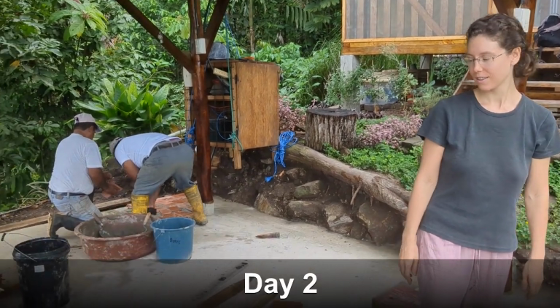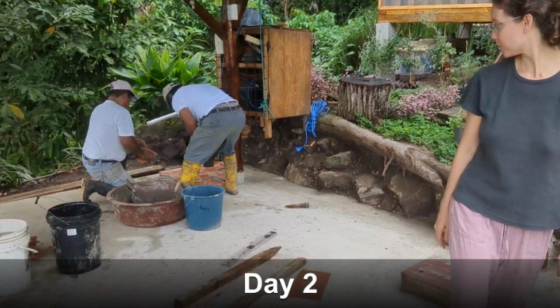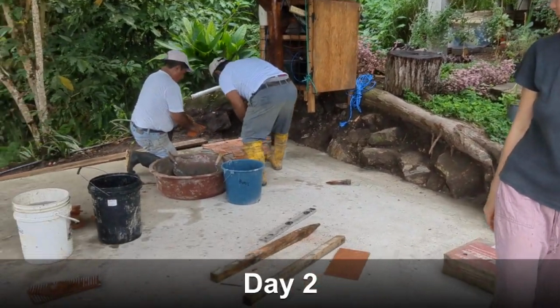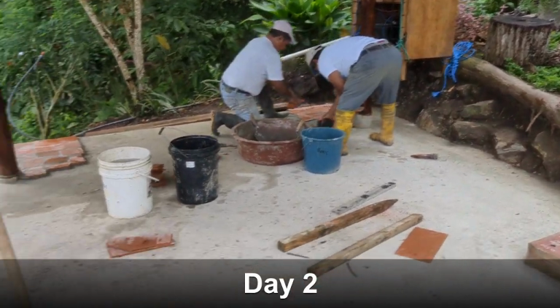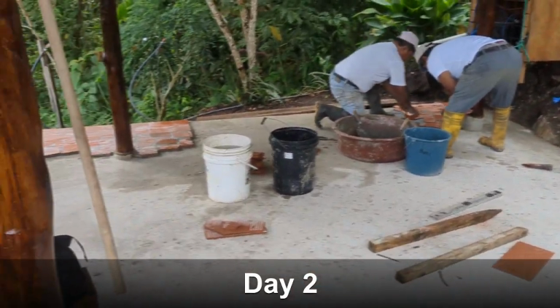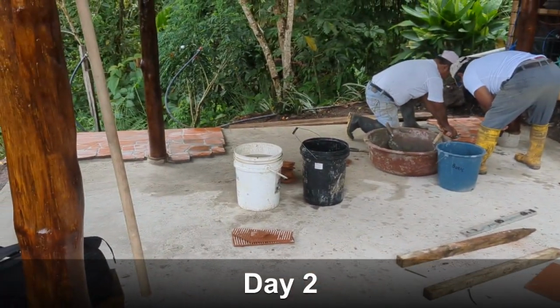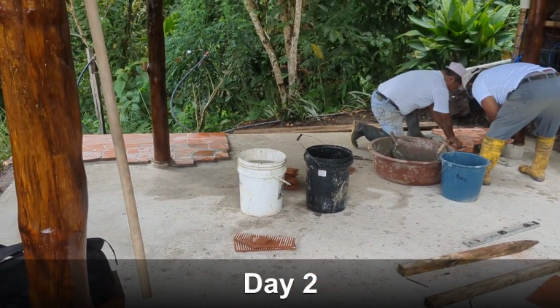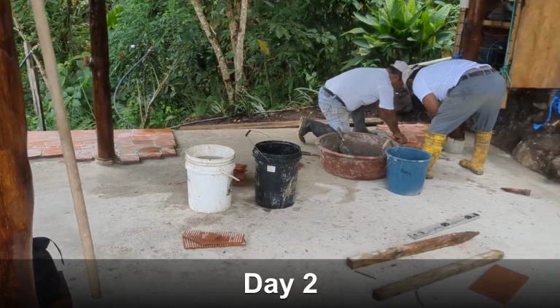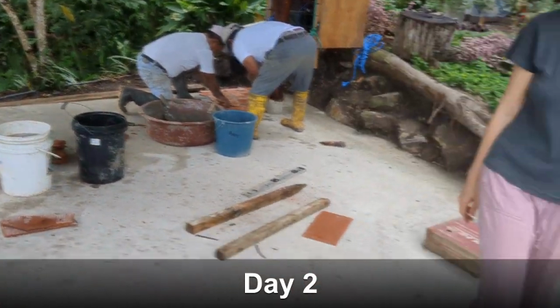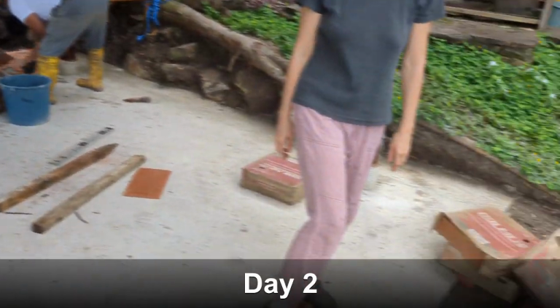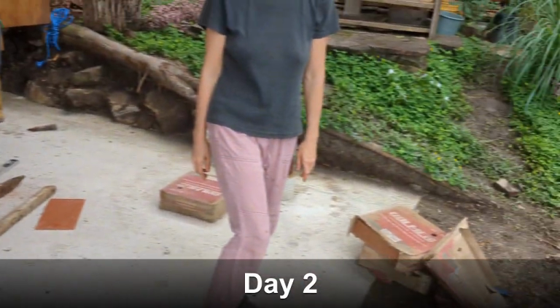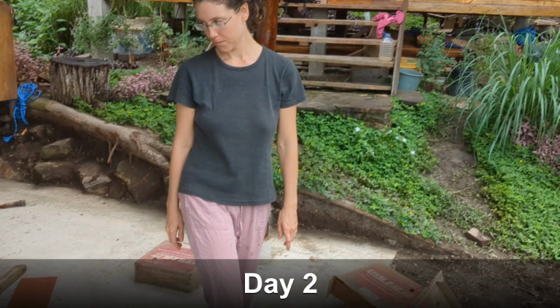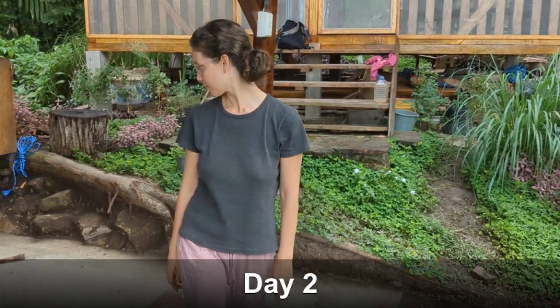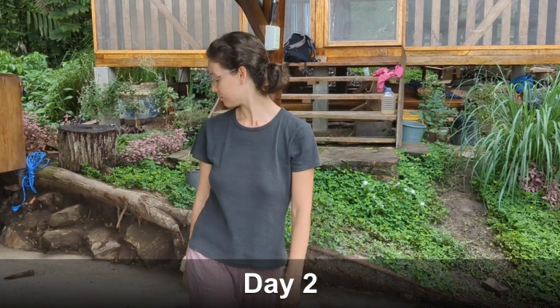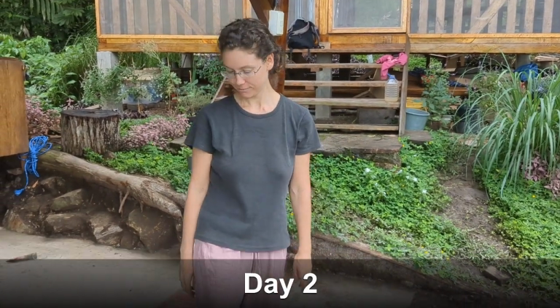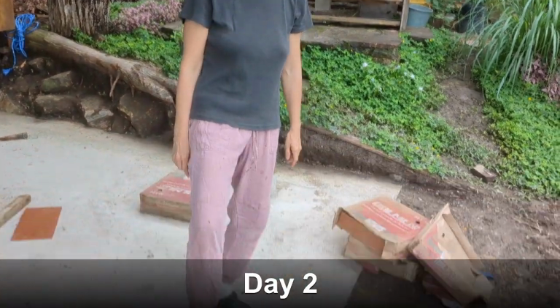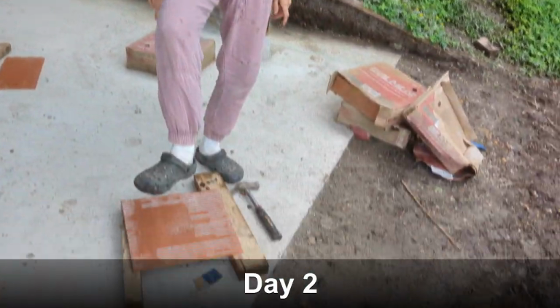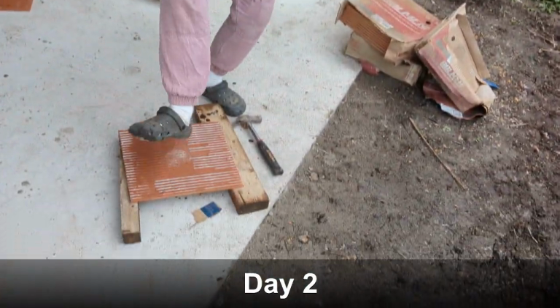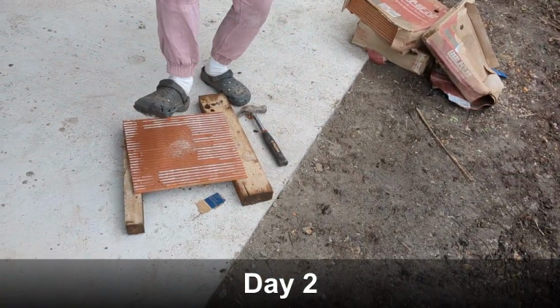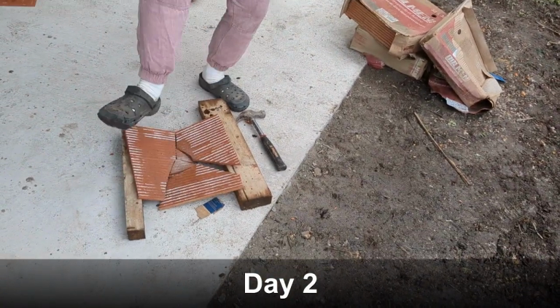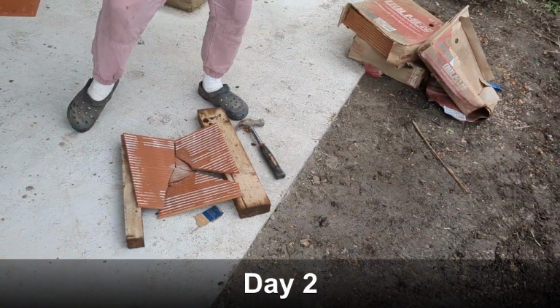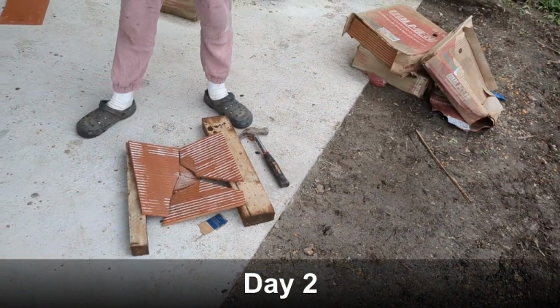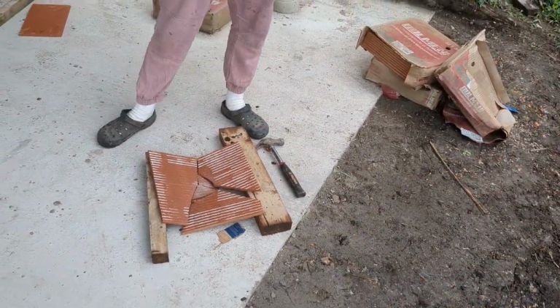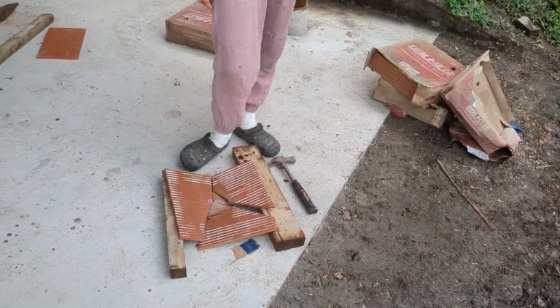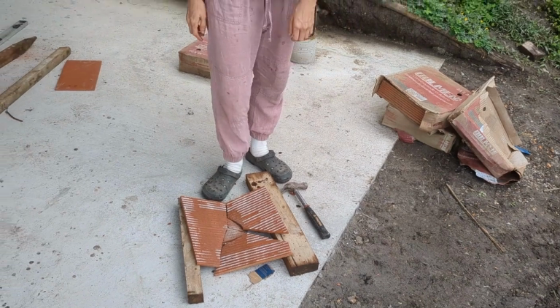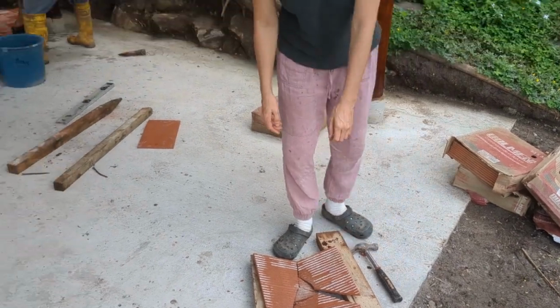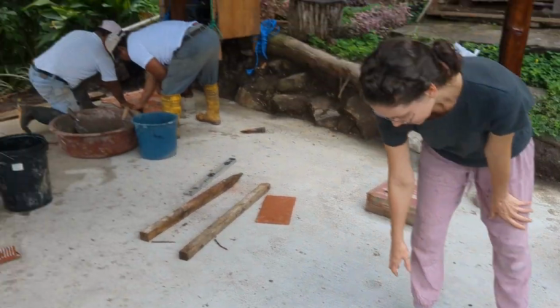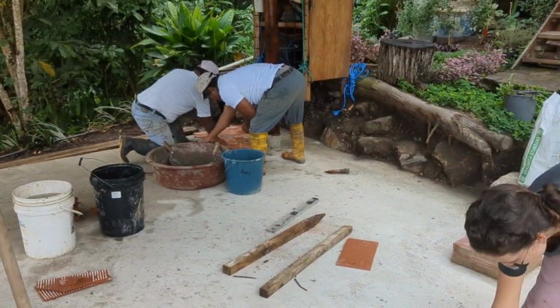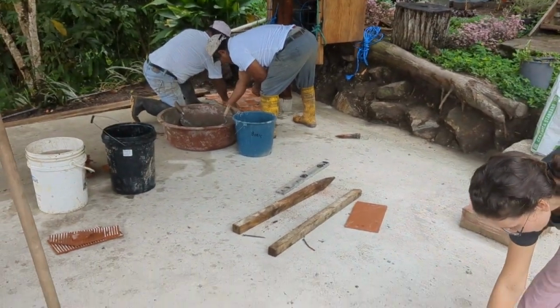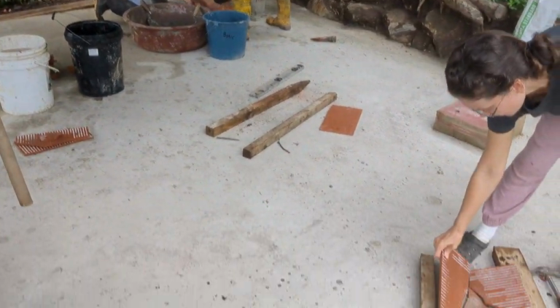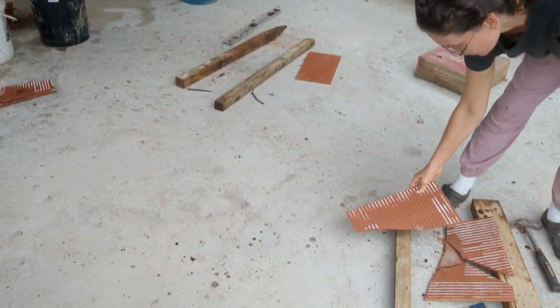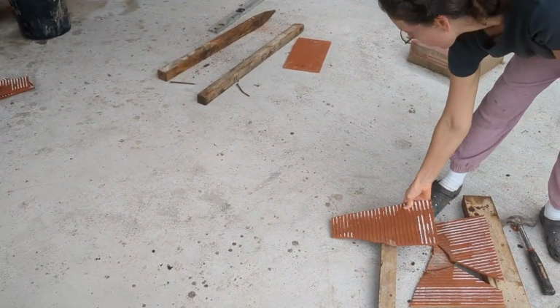So we're putting the tiles on in a special shape. Kayleigh will demonstrate how we get this shape. And there it is — we'll get various shapes. That's the underside of it.